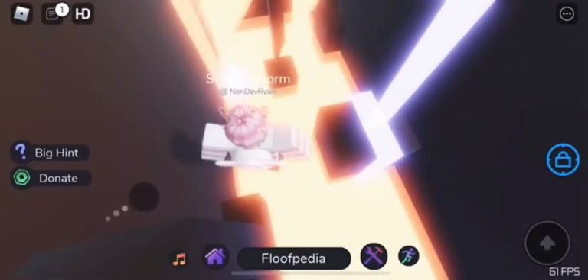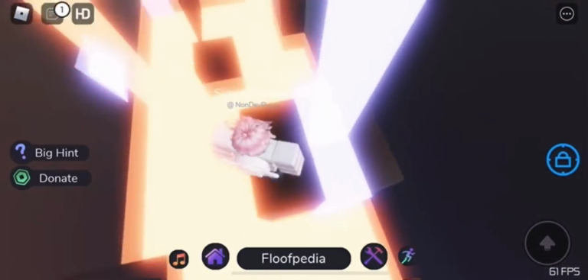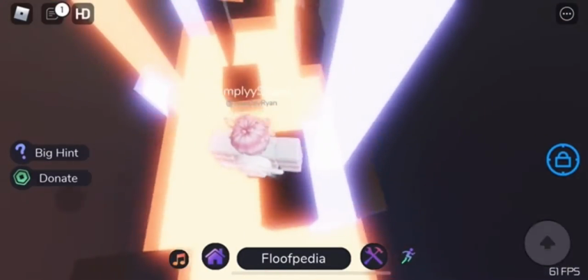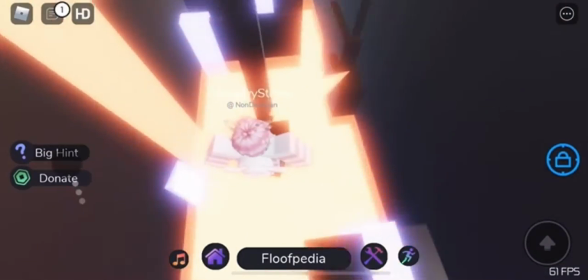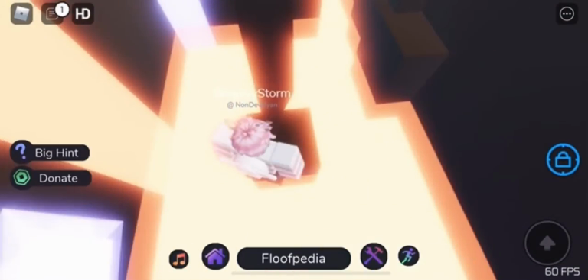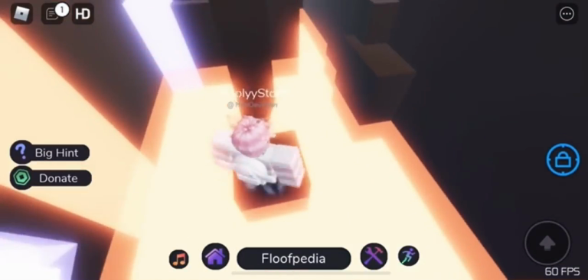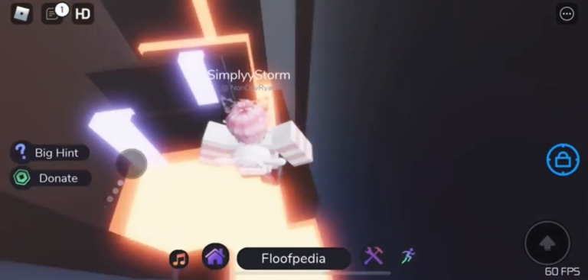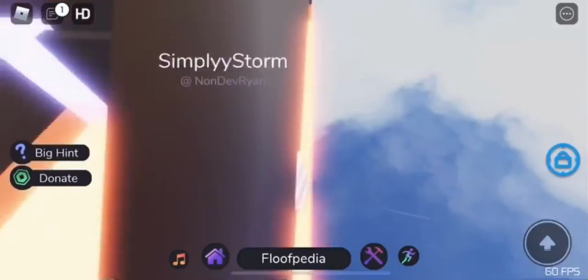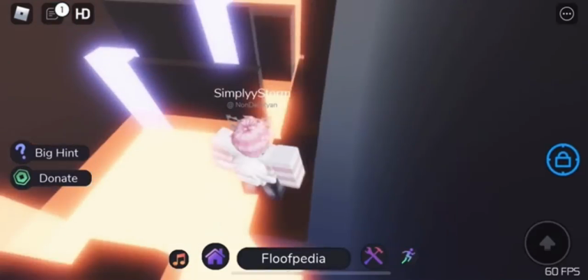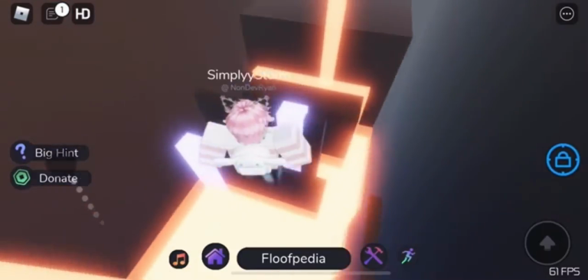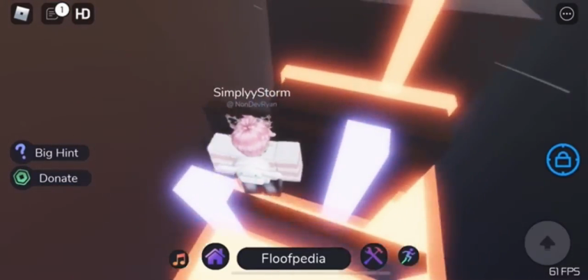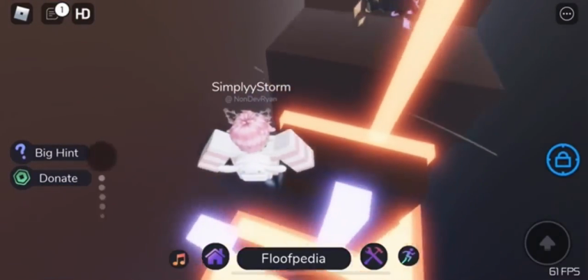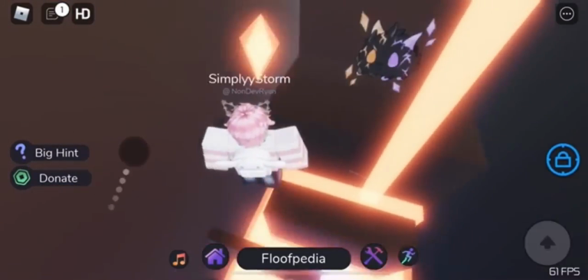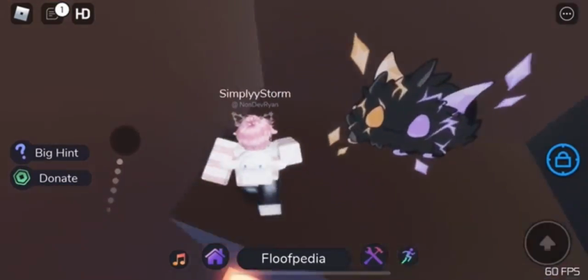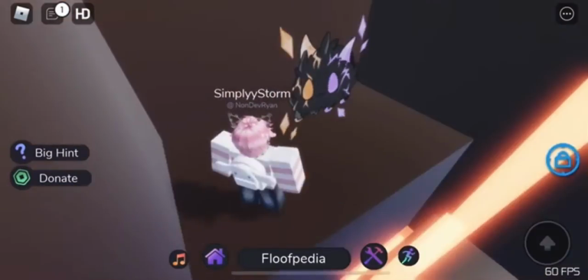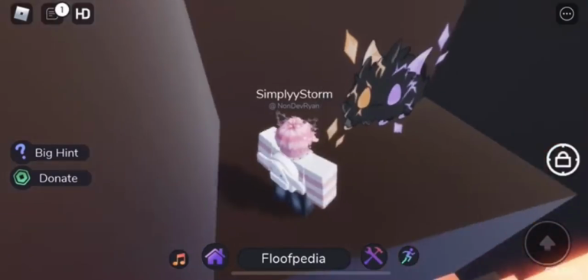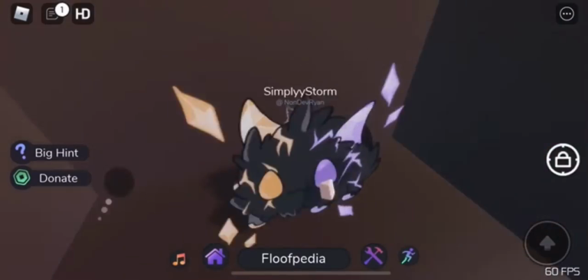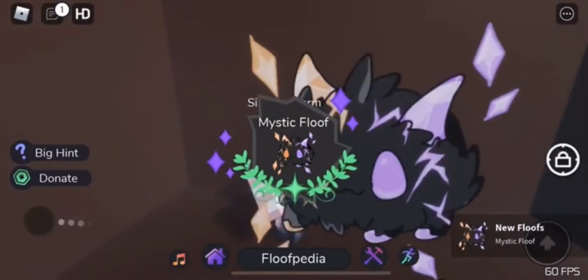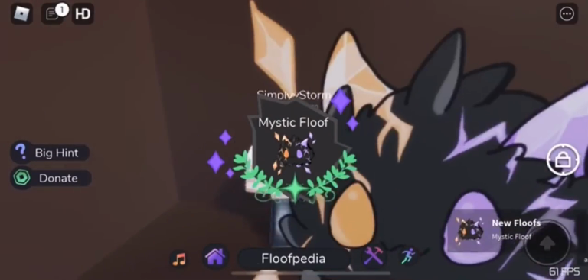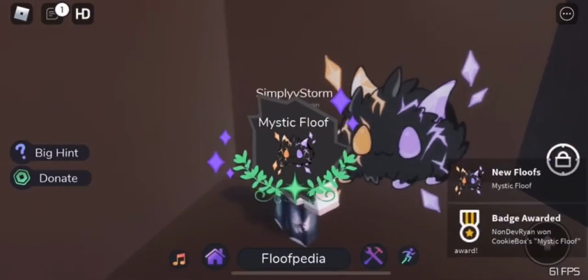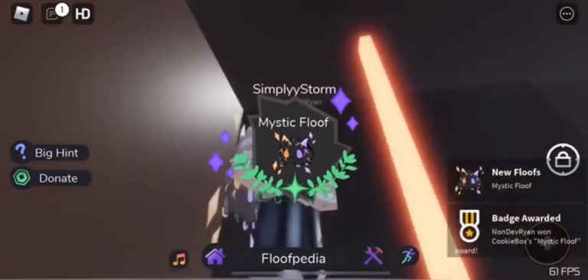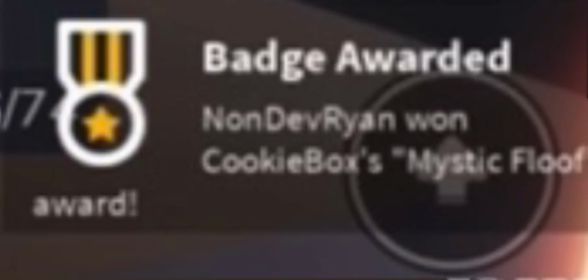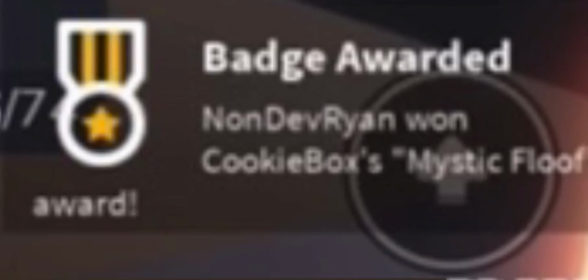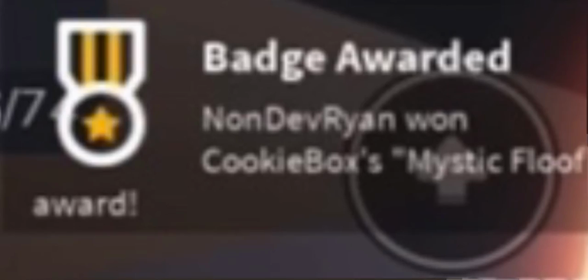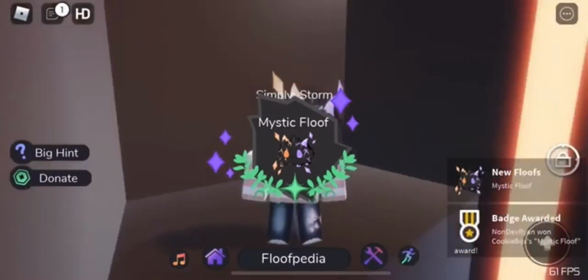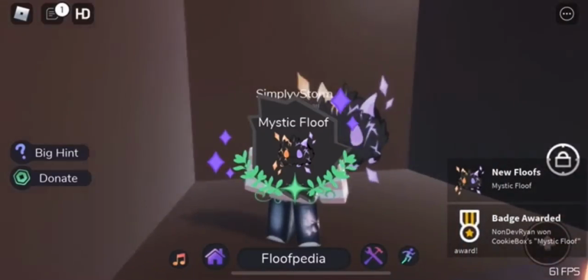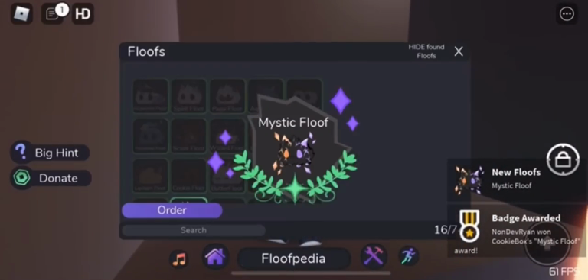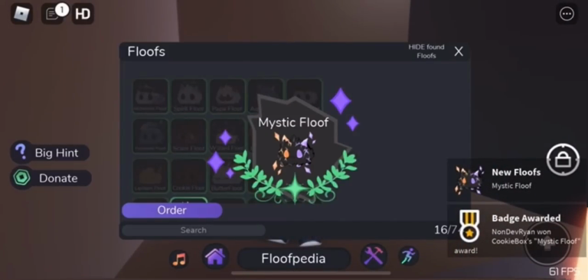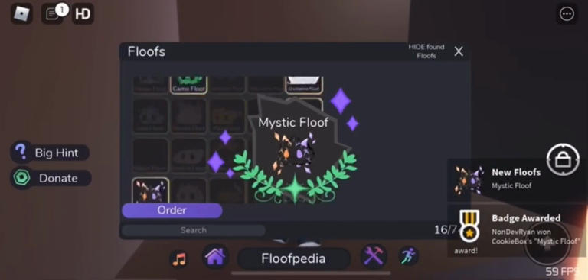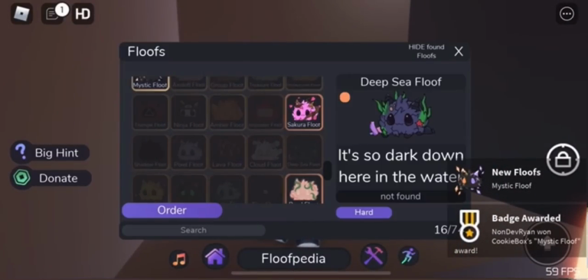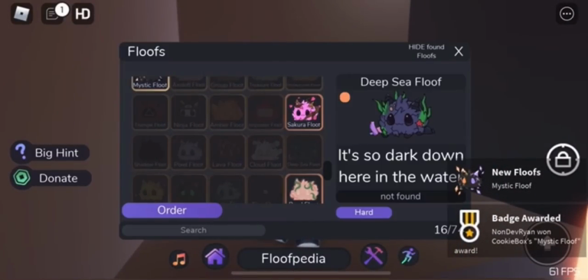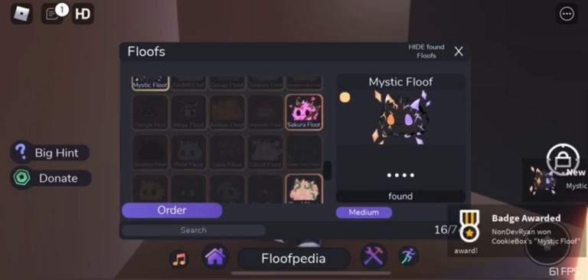You just need to get across the whole obby, and then once you do that, it should be at the end of the obby for you to claim. All you want to do is touch it, and you should receive a badge at the bottom of your screen. That's how you get this floof showing up in your decks in the medium category.